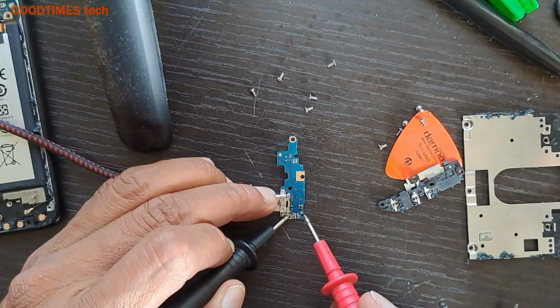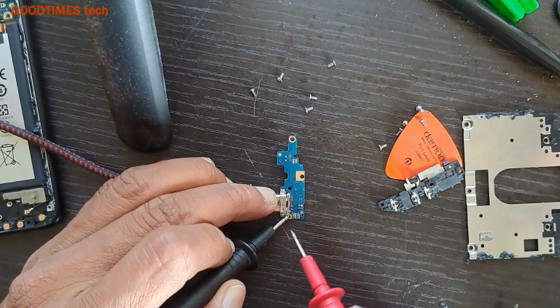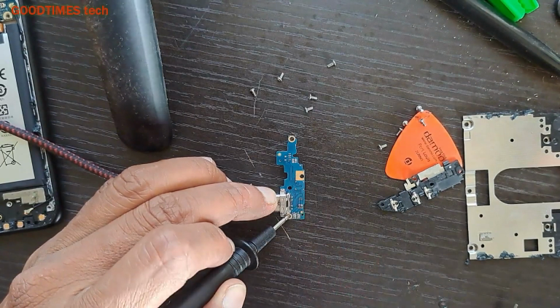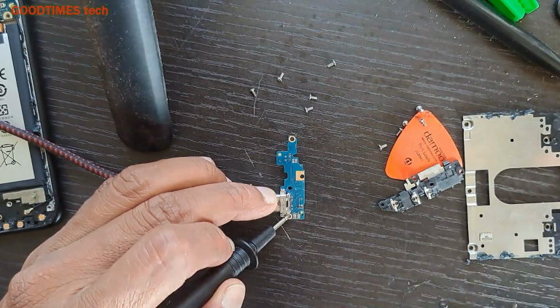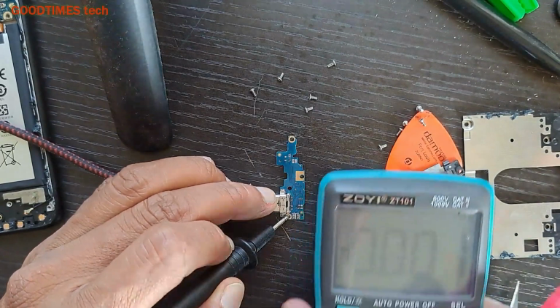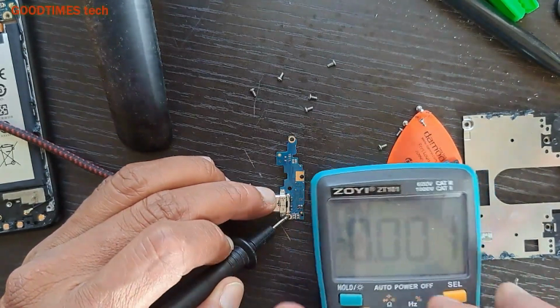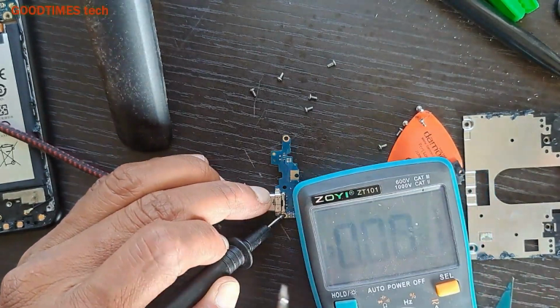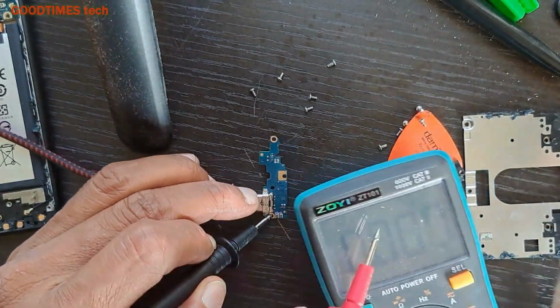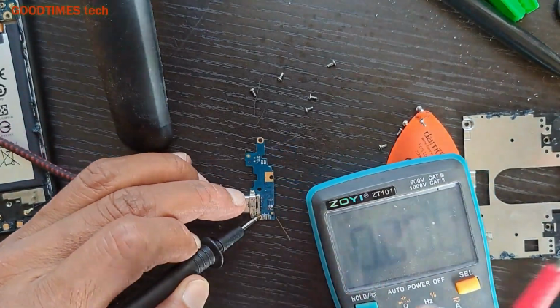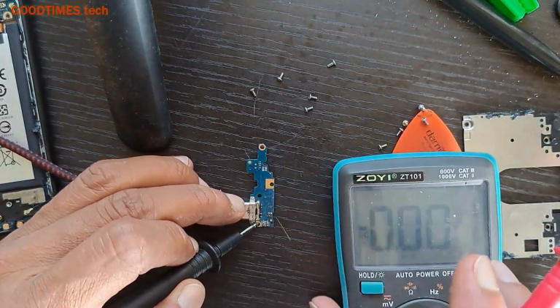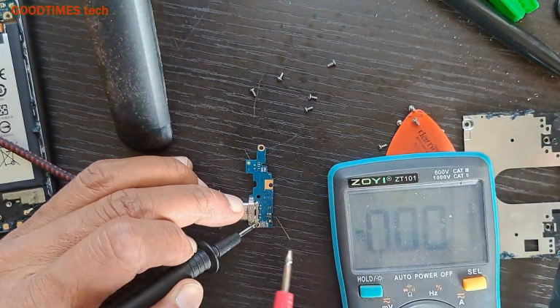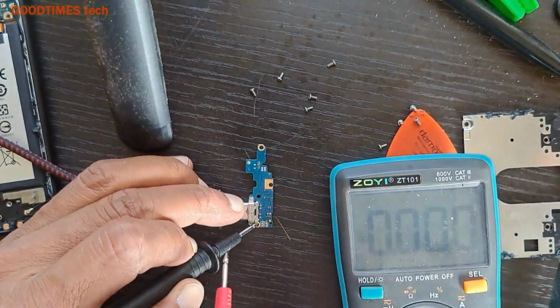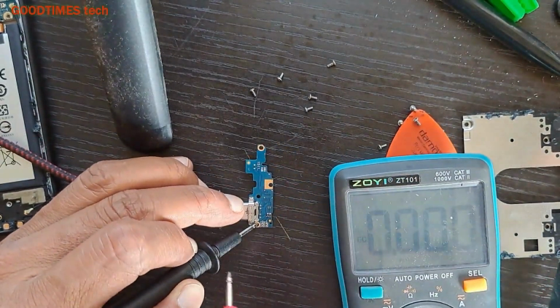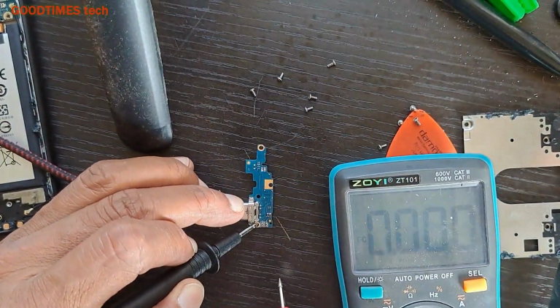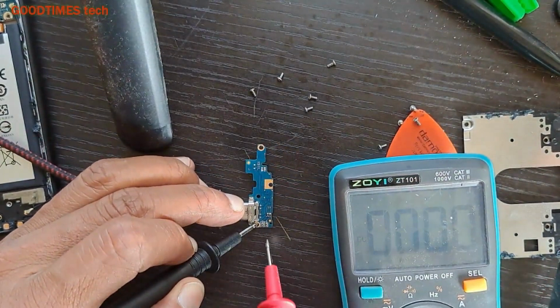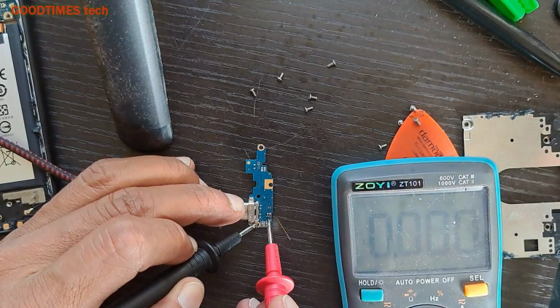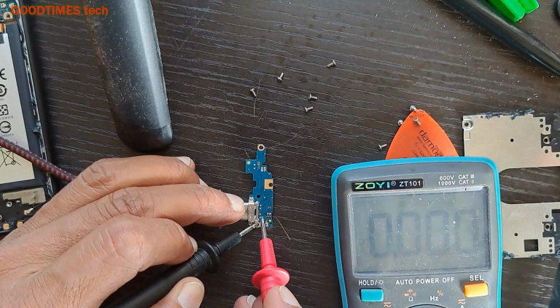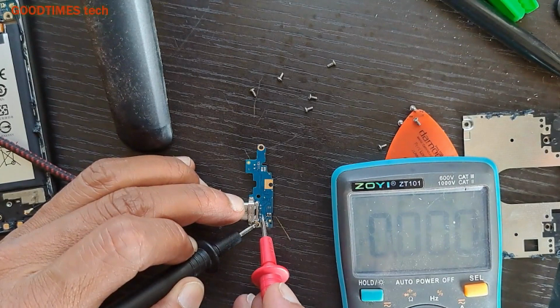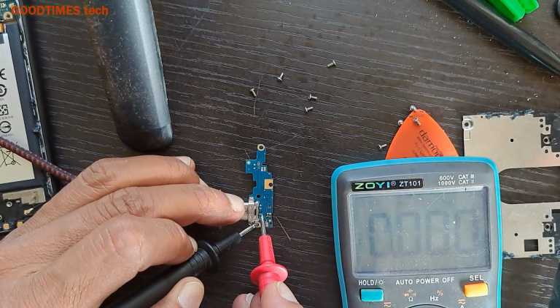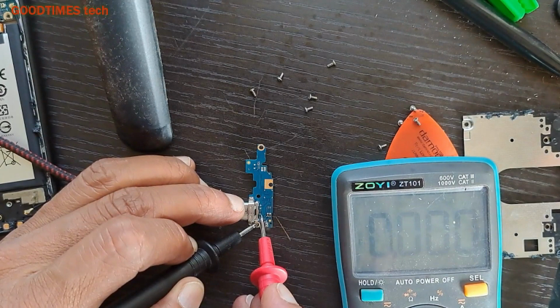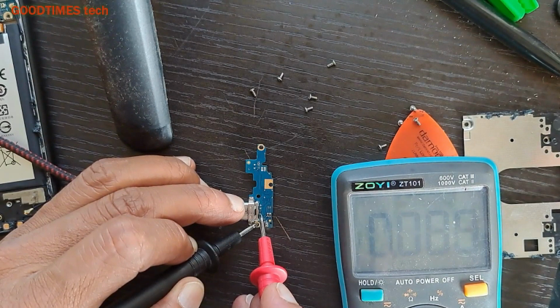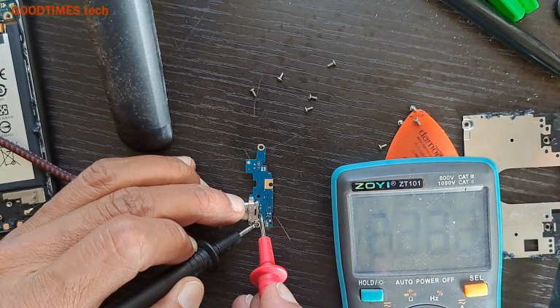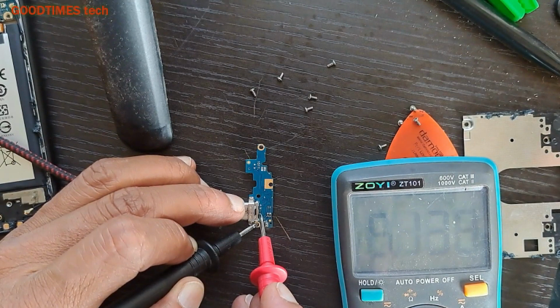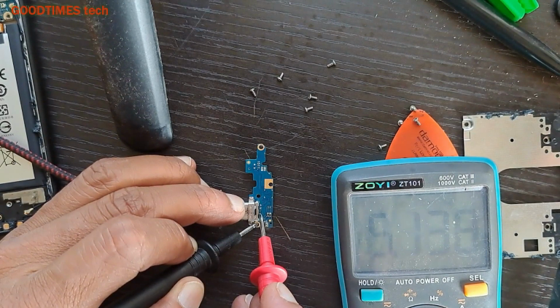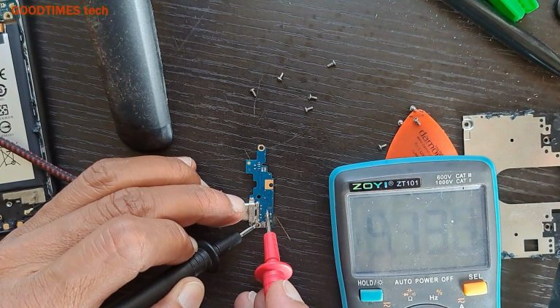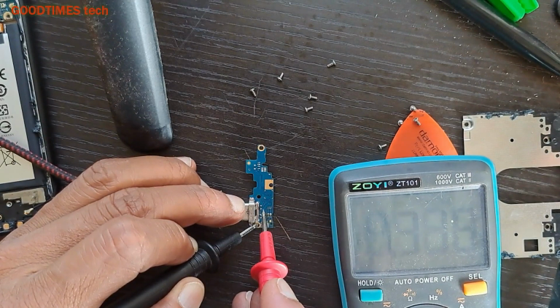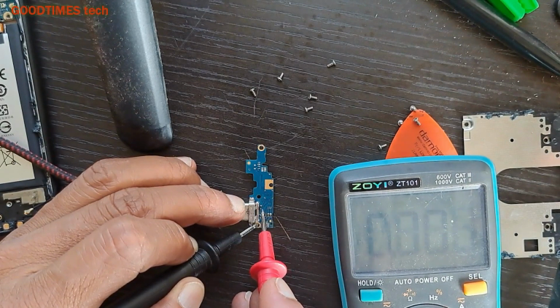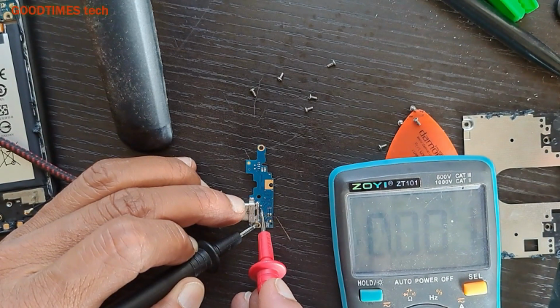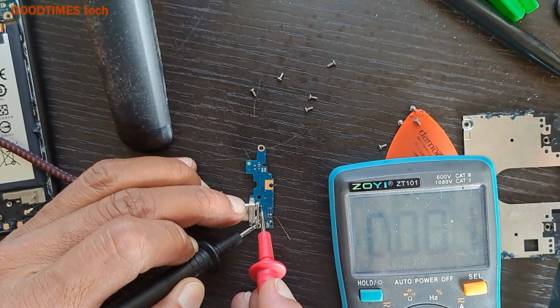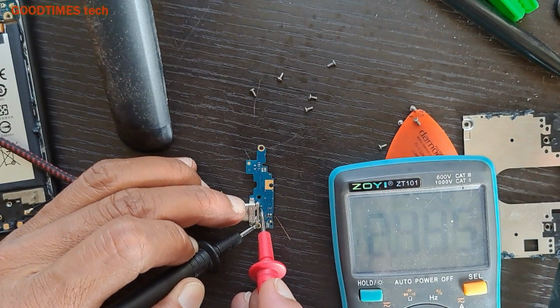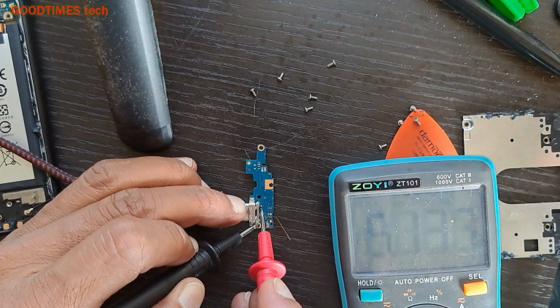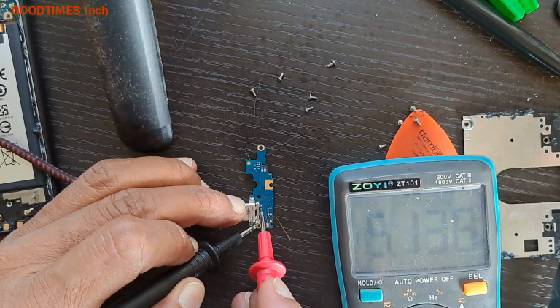Let's check for the voltage. The voltage looks good.